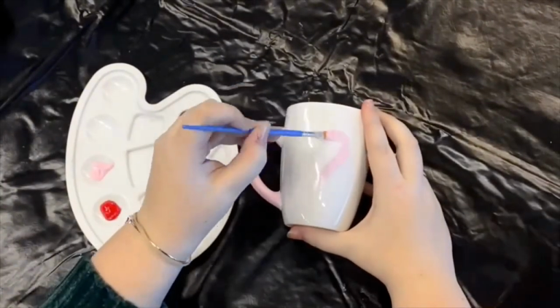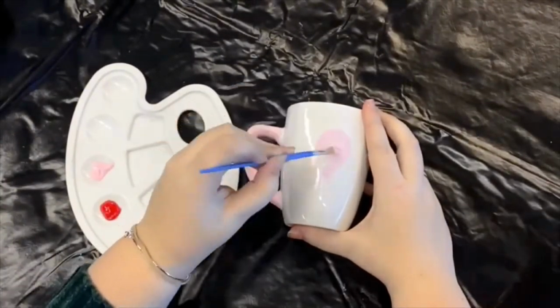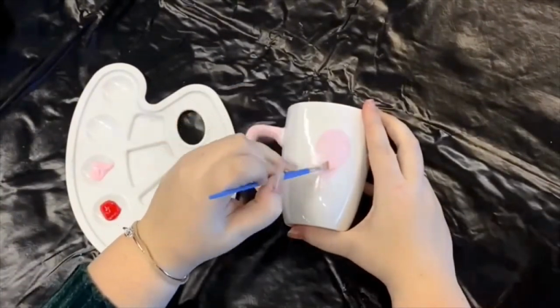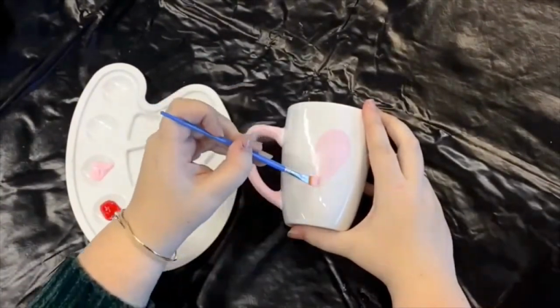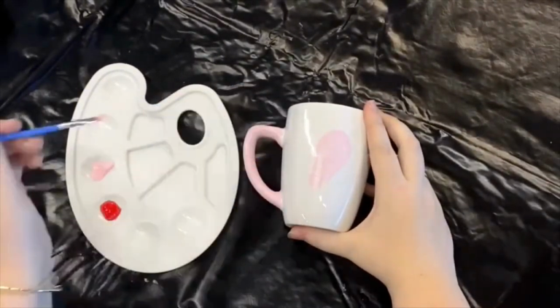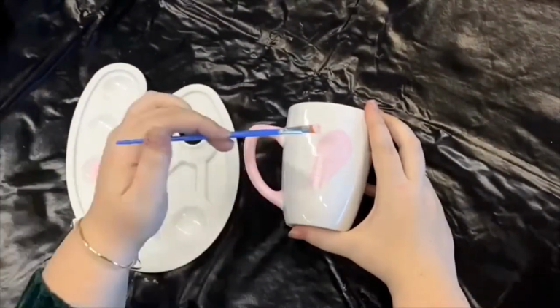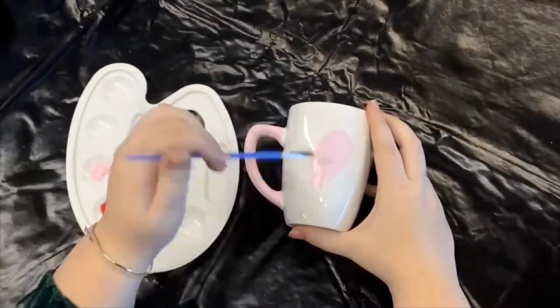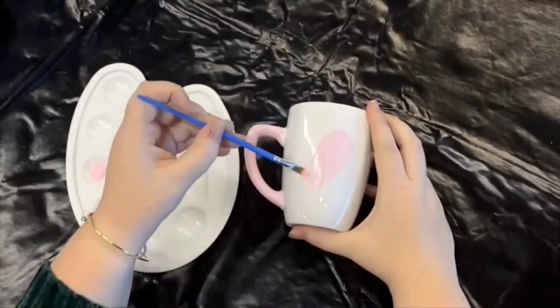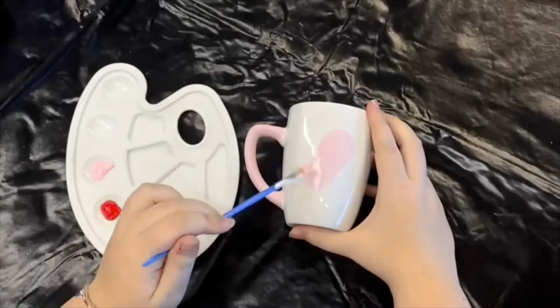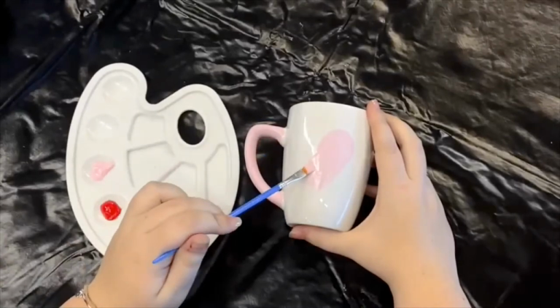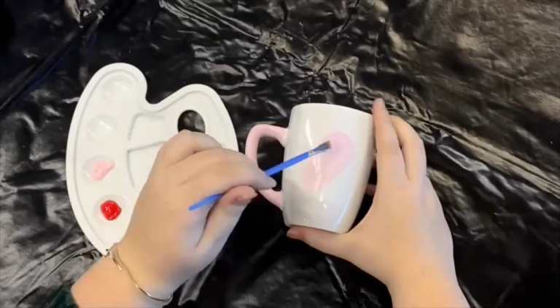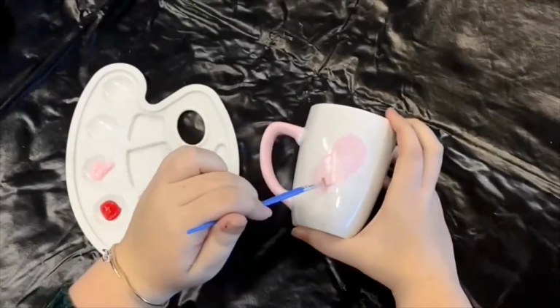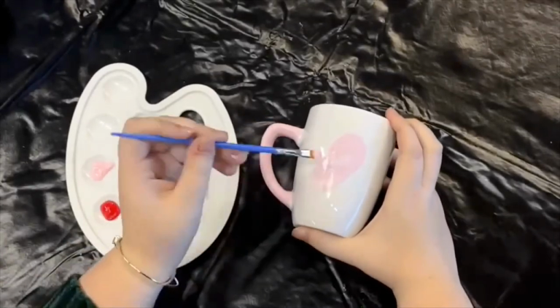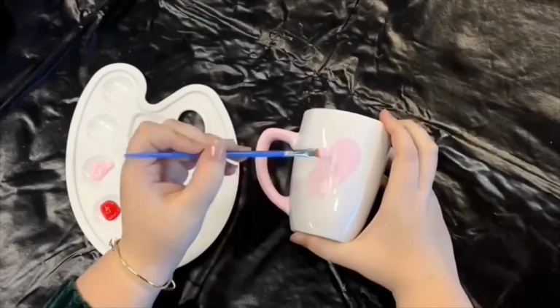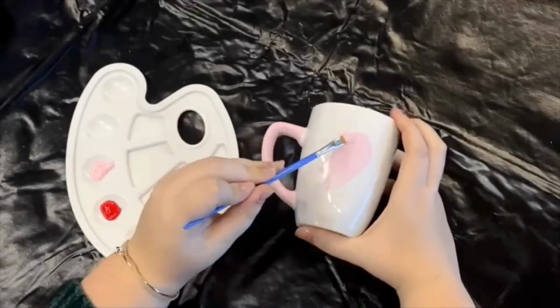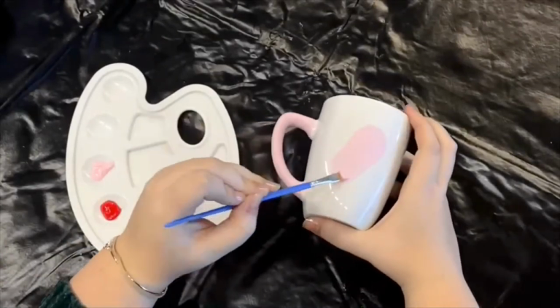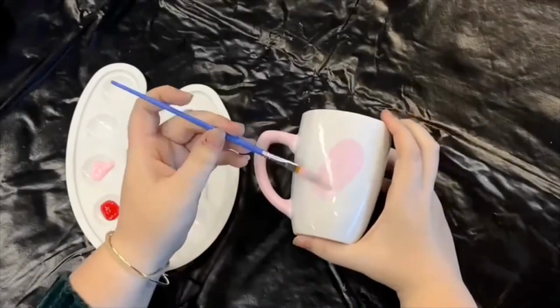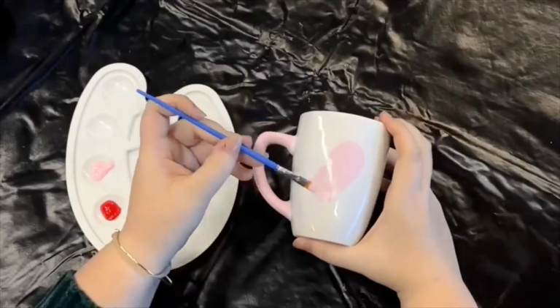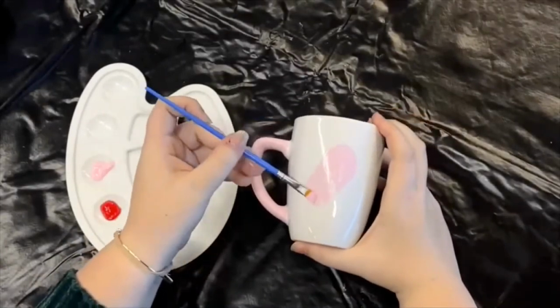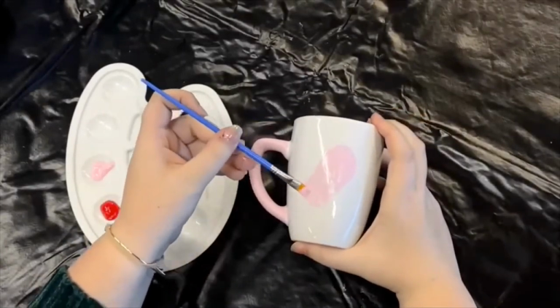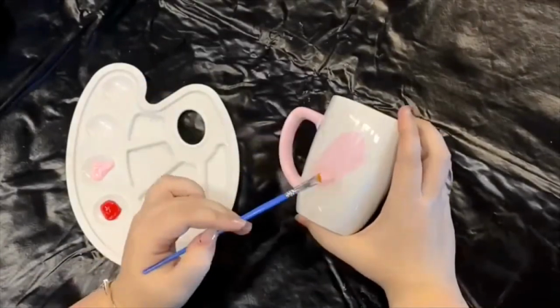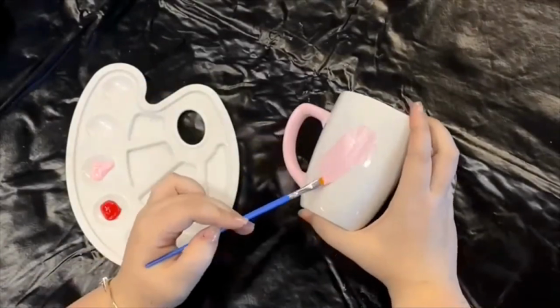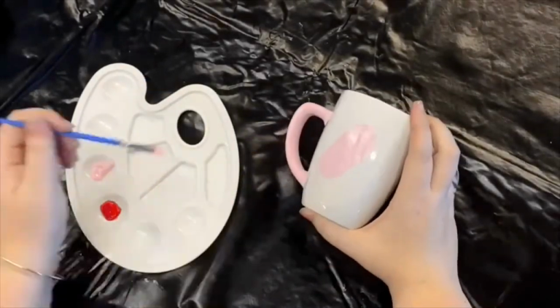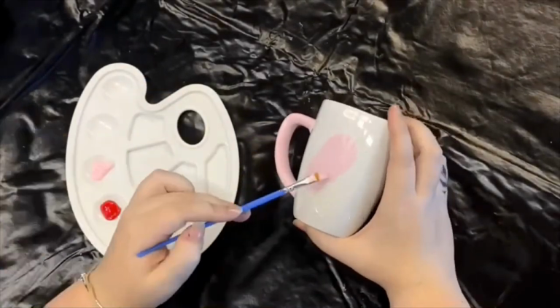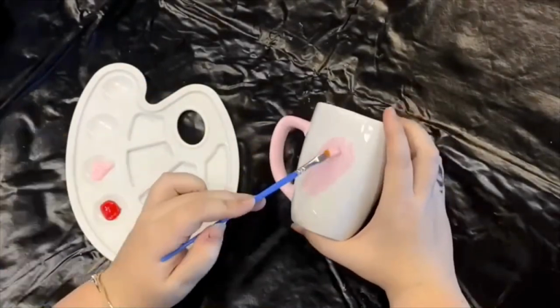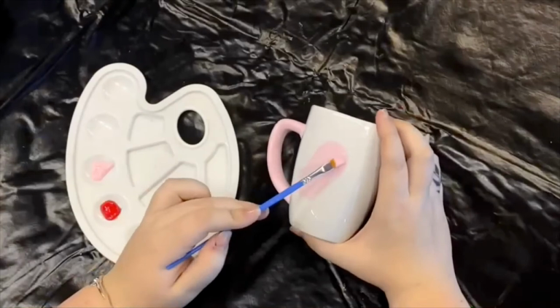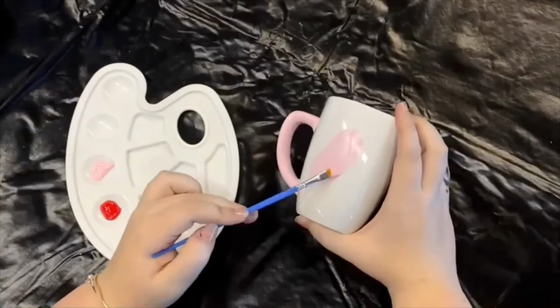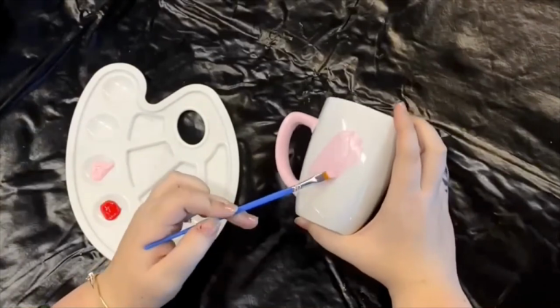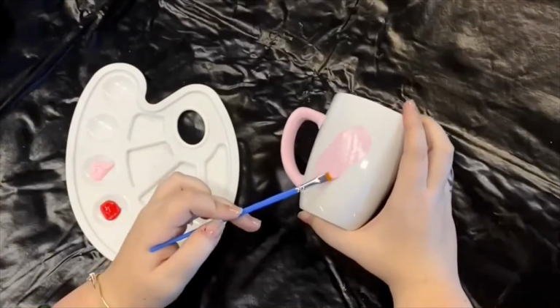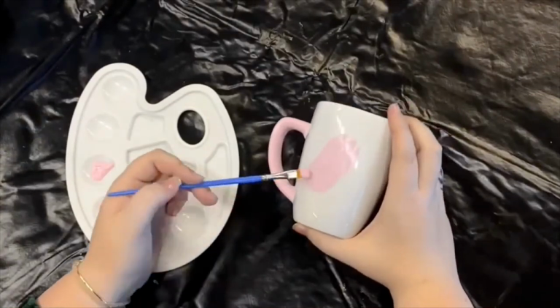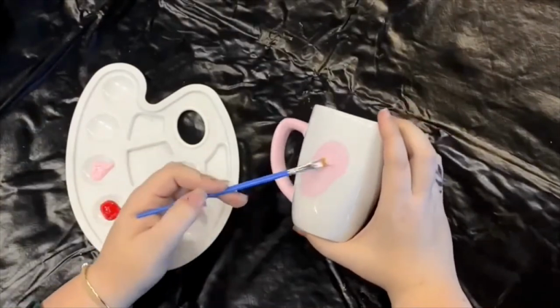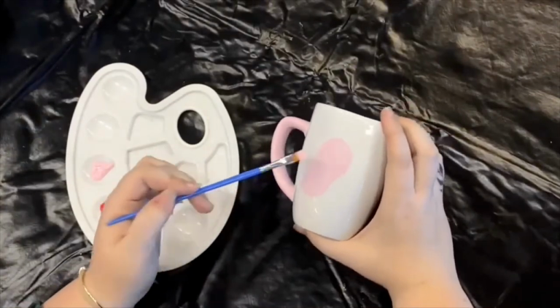Once the handle is dry, use the same pink to create a rounded shape on the center of the mug on two sides. The shape will be like a stretched circle and it doesn't need to be perfectly rounded.